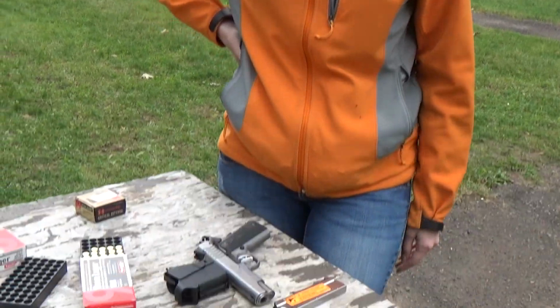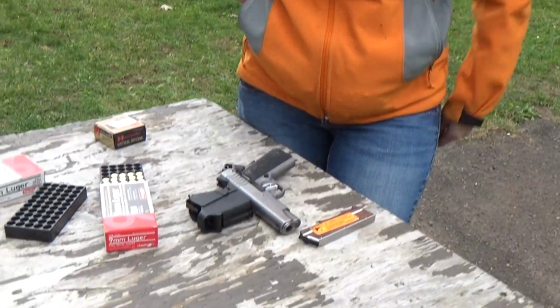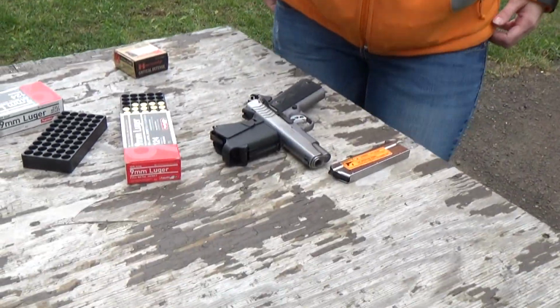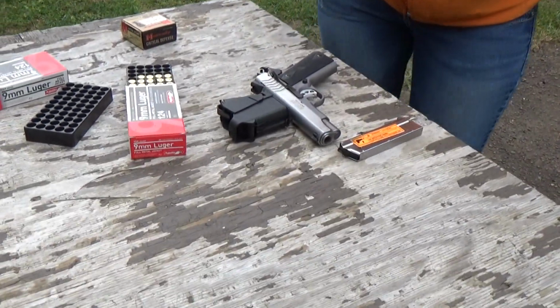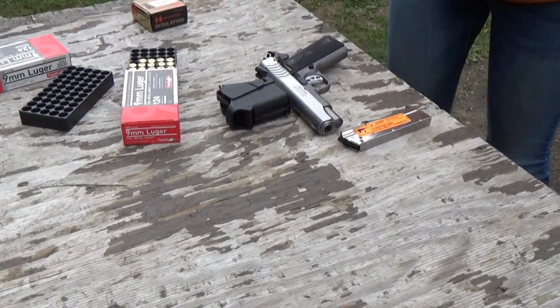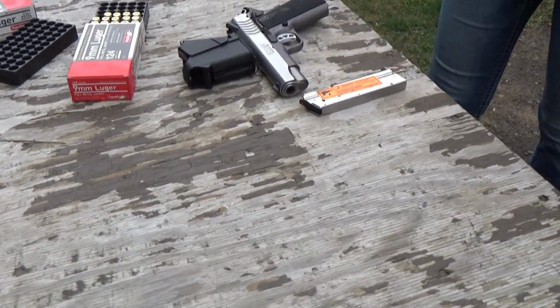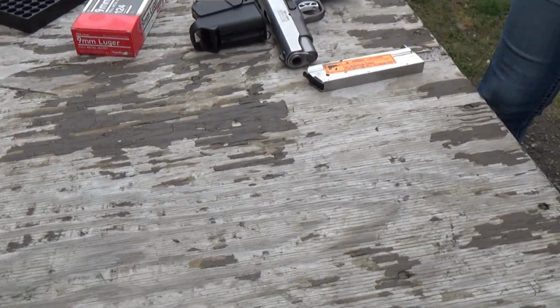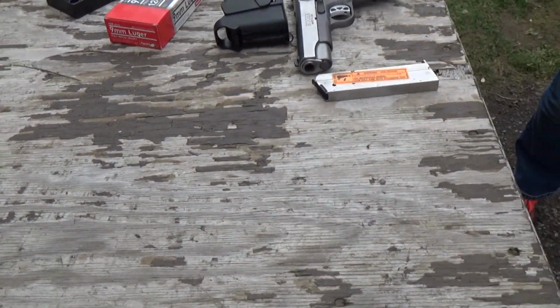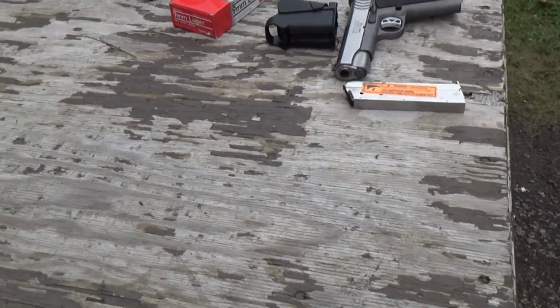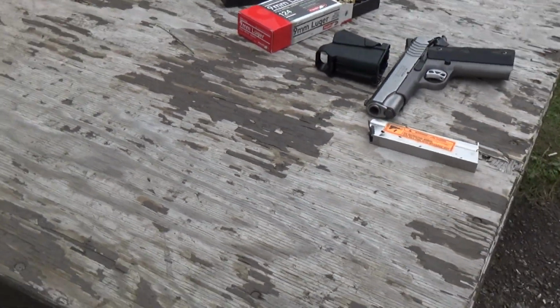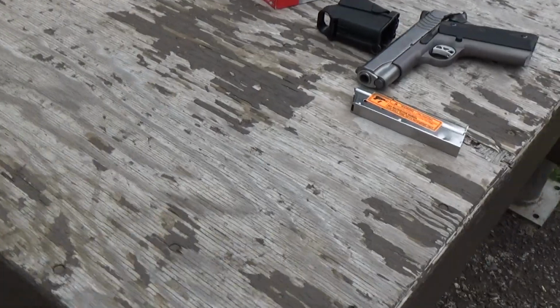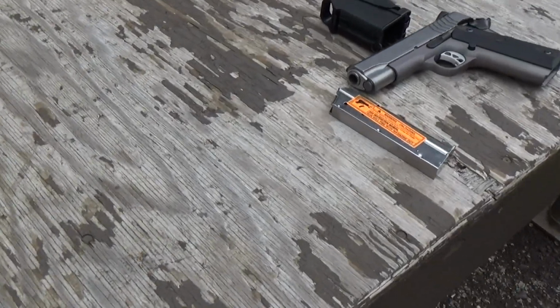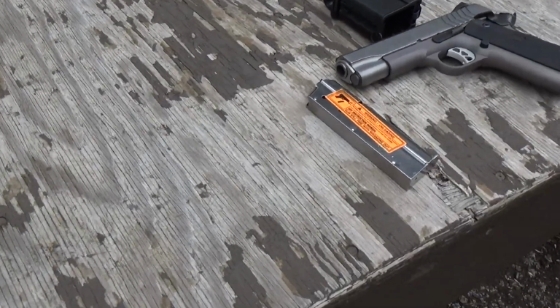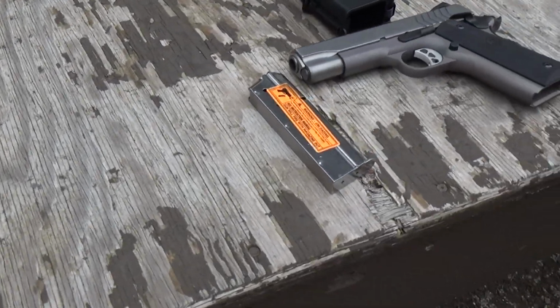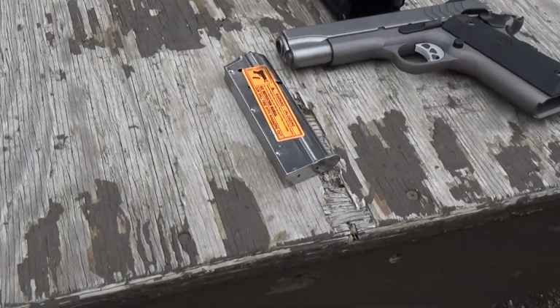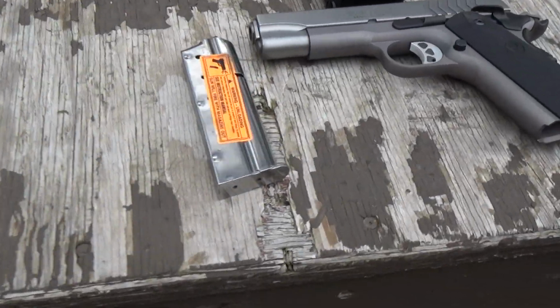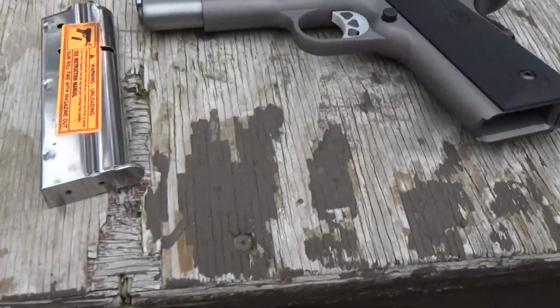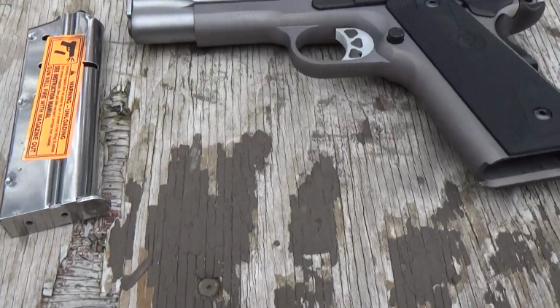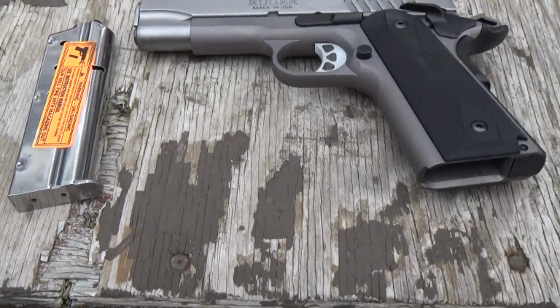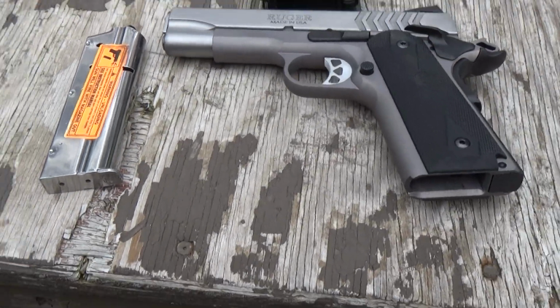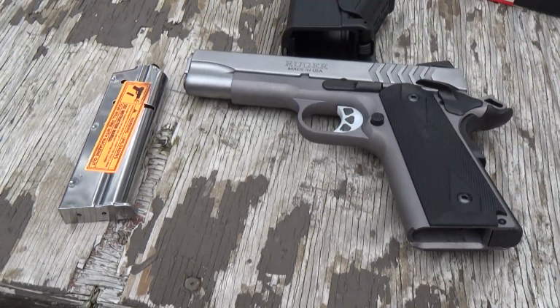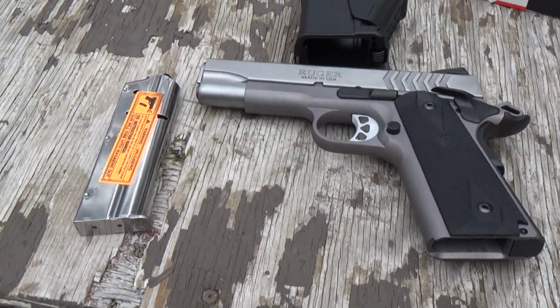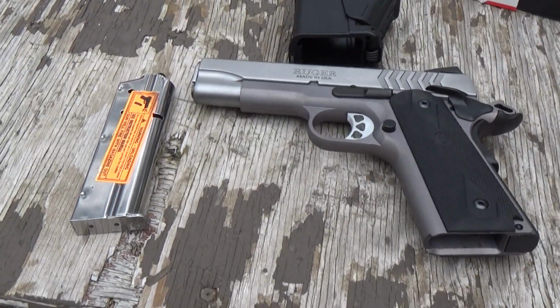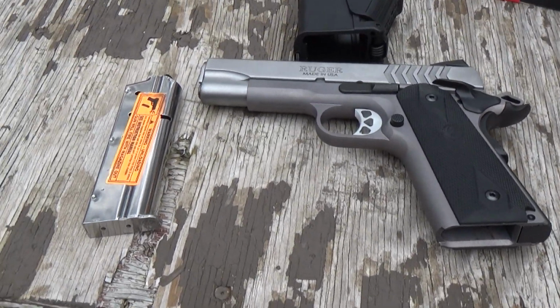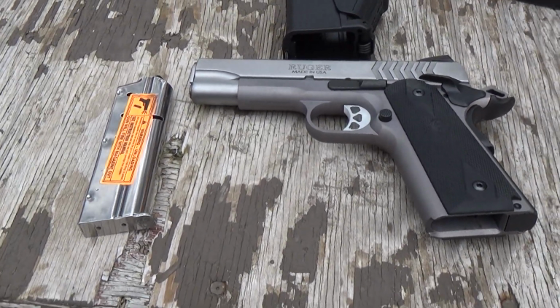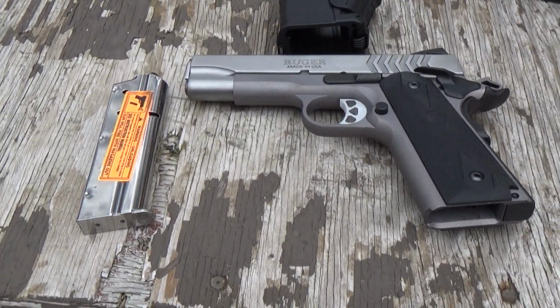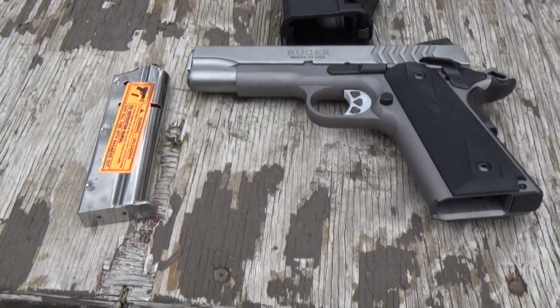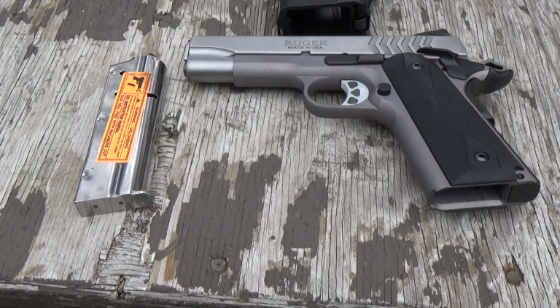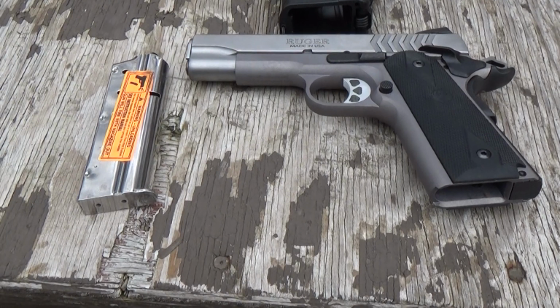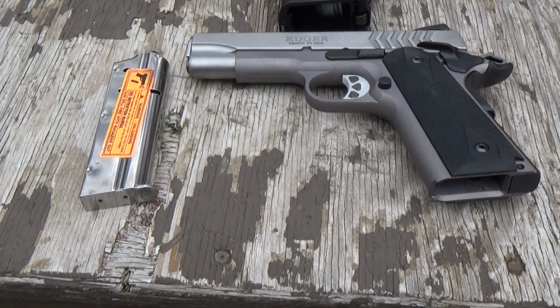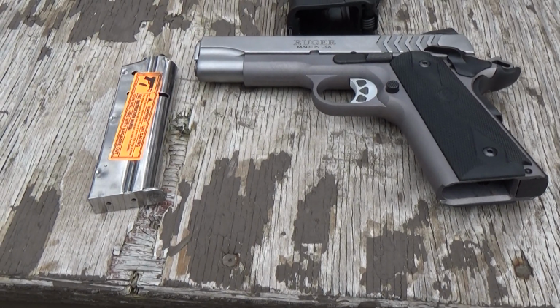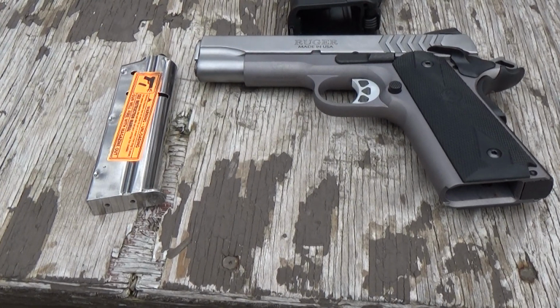This has been the Ruger SR 1911 in 9mm. We're gonna sign off there. Thanks for watching.